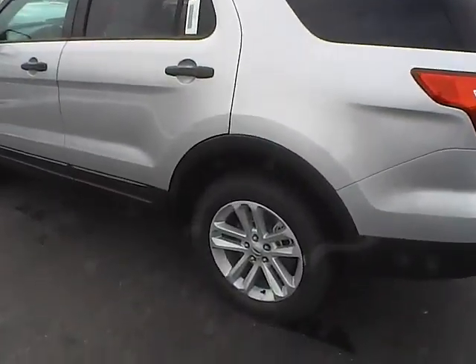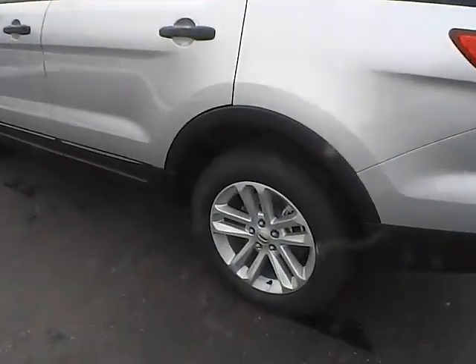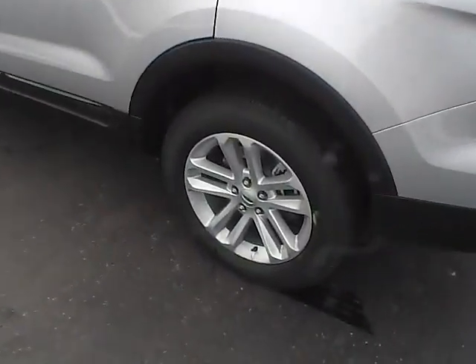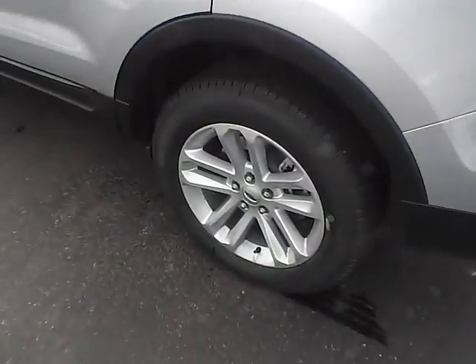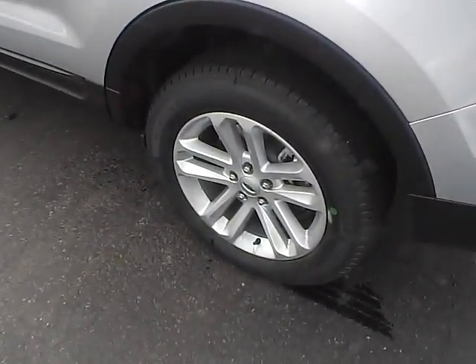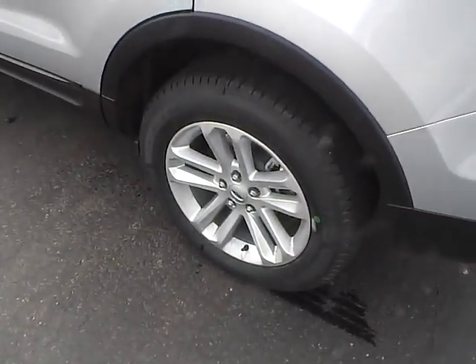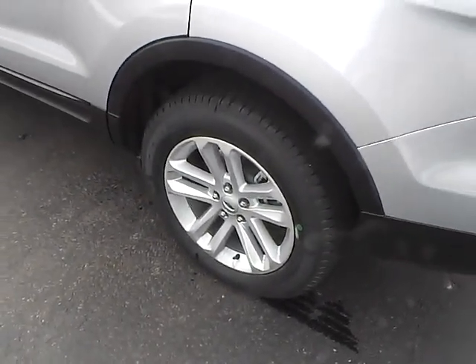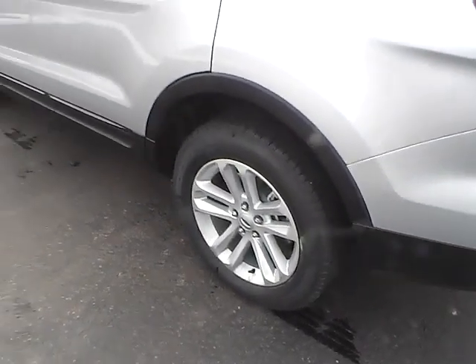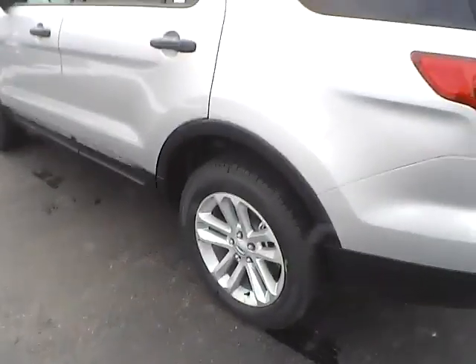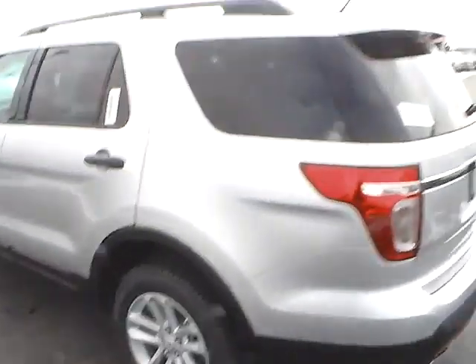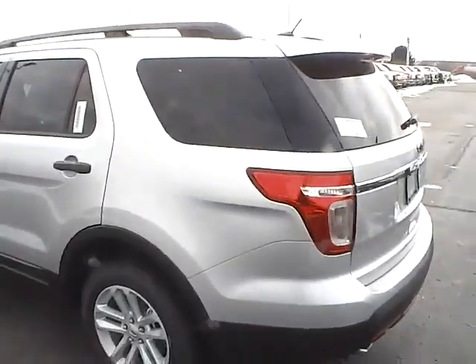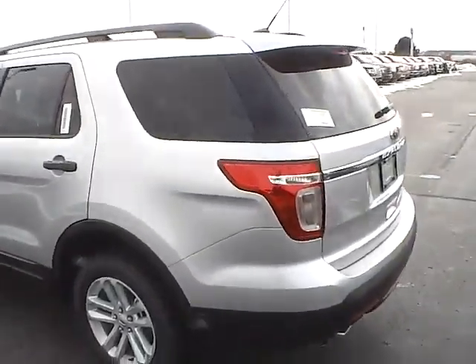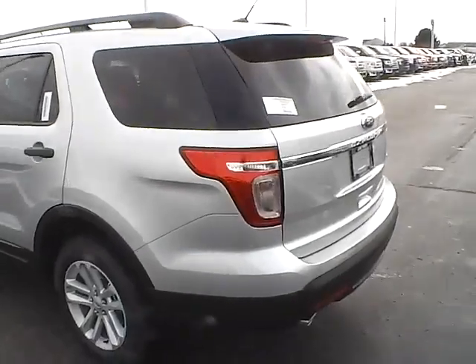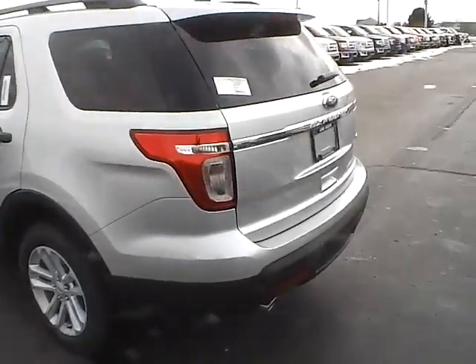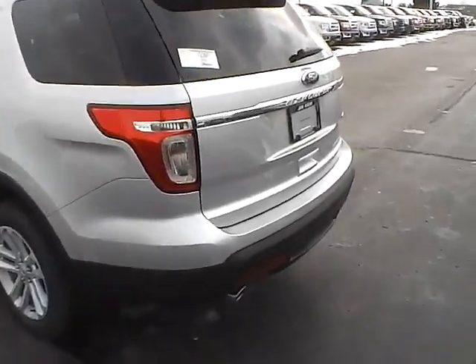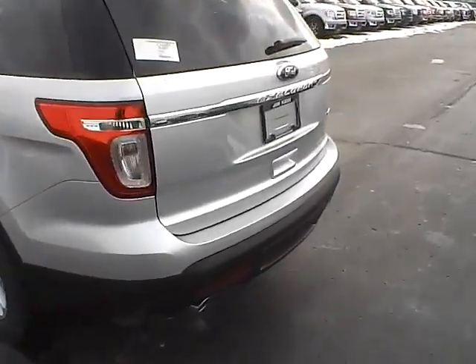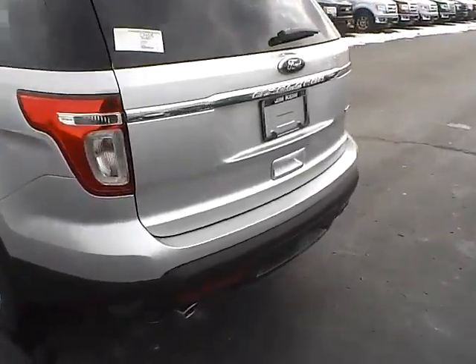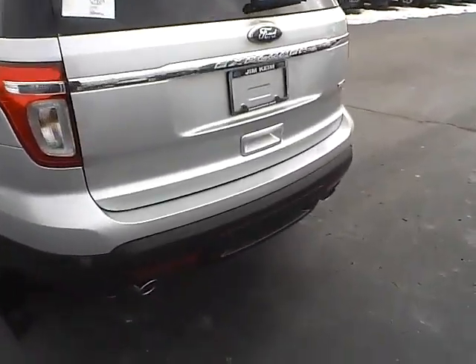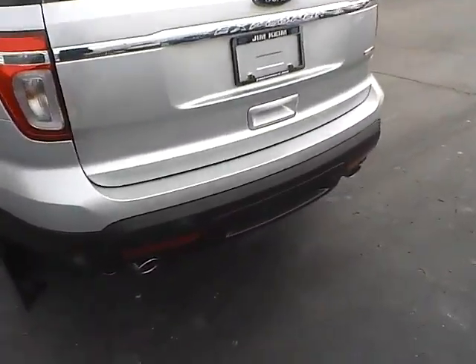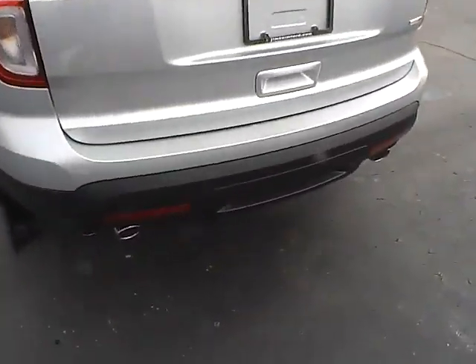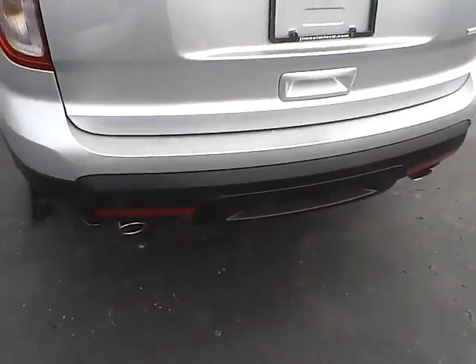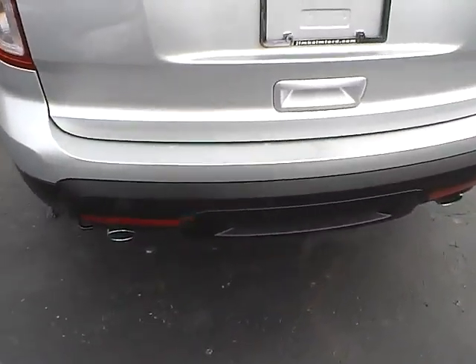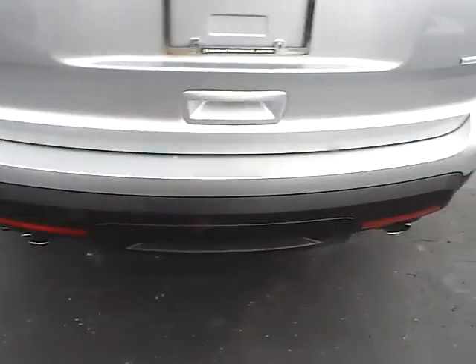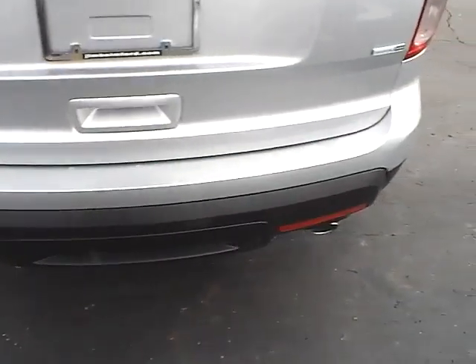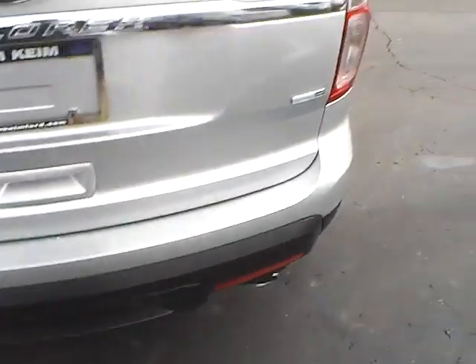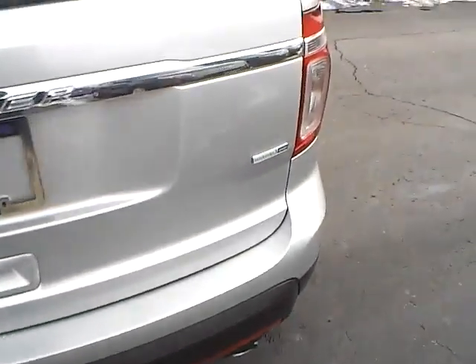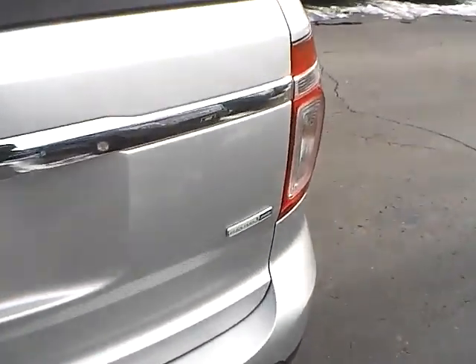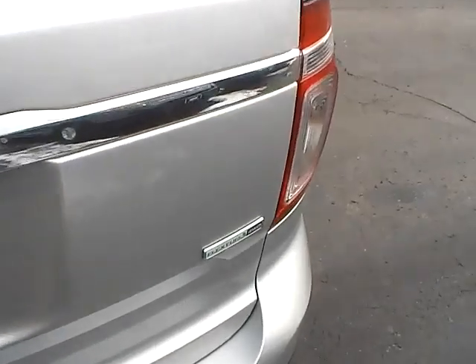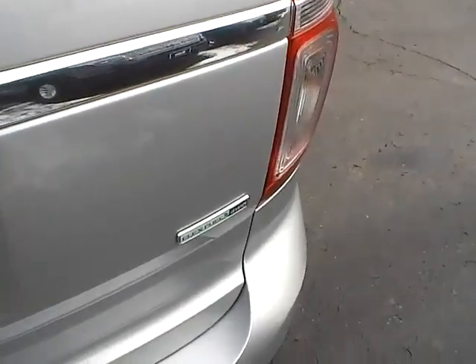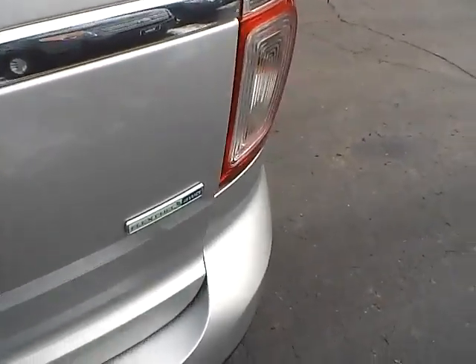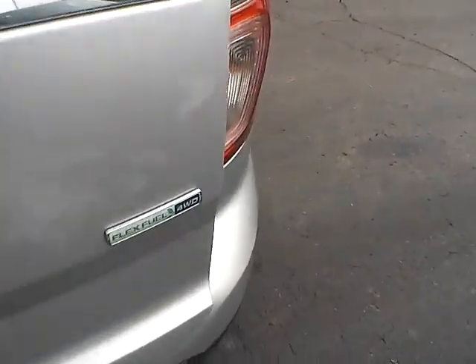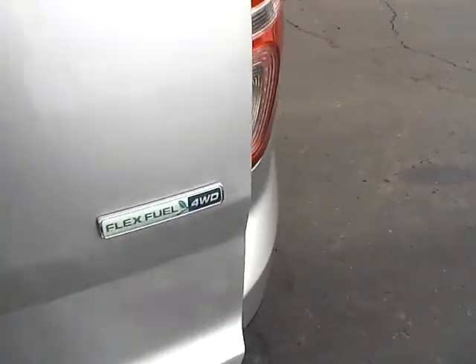It features 18-inch alloy wheels, rear spoiler, window wiper, dual exhaust, flex-fuel capability, and four-wheel drive.